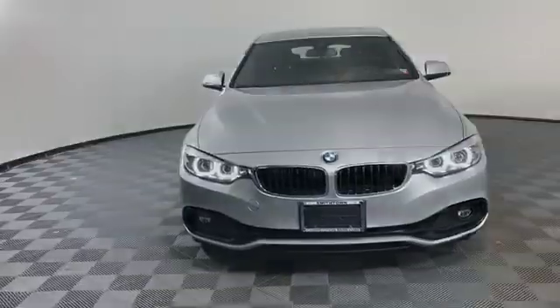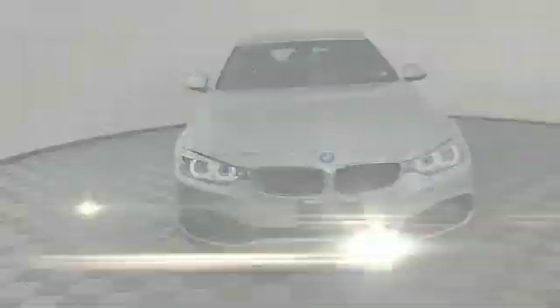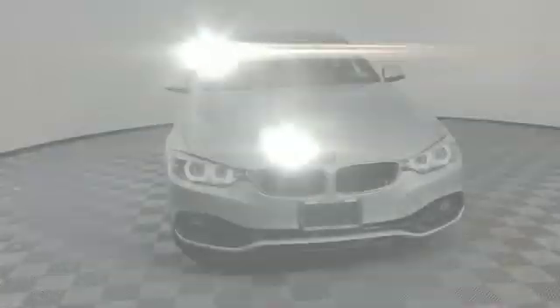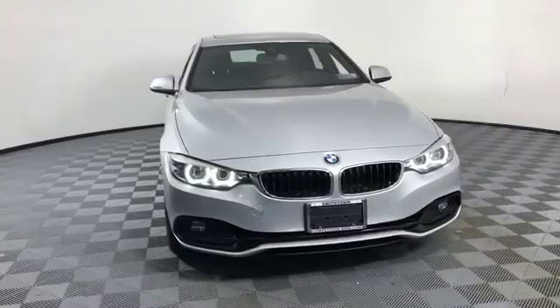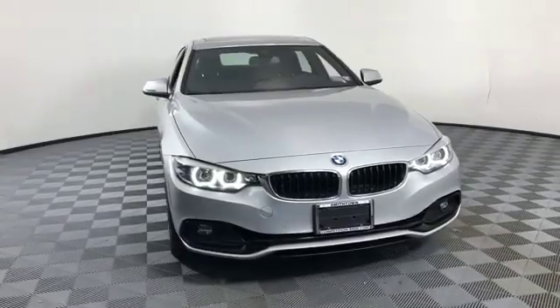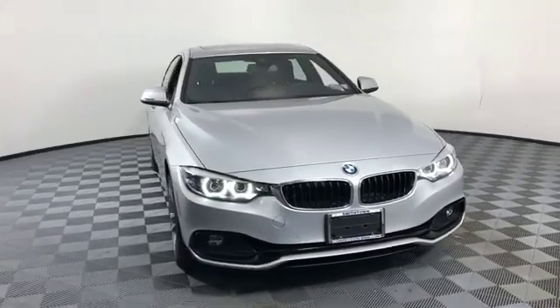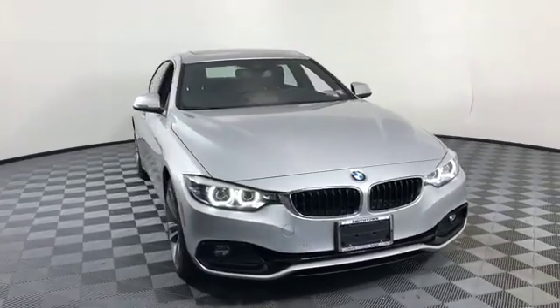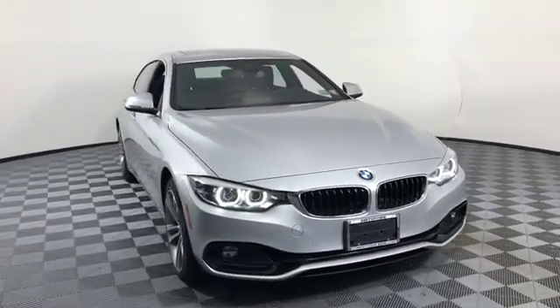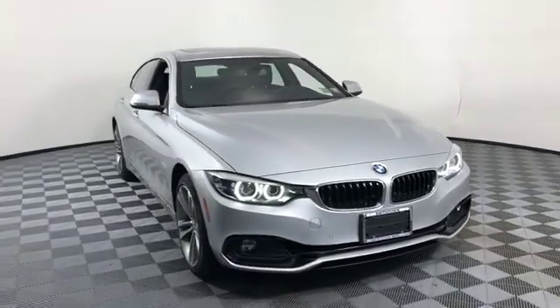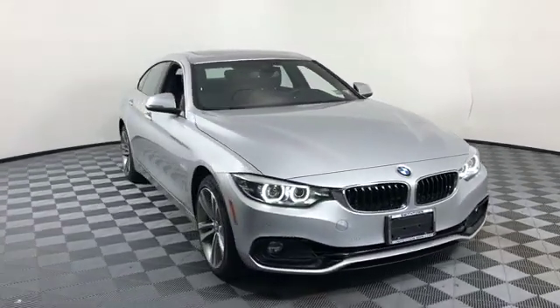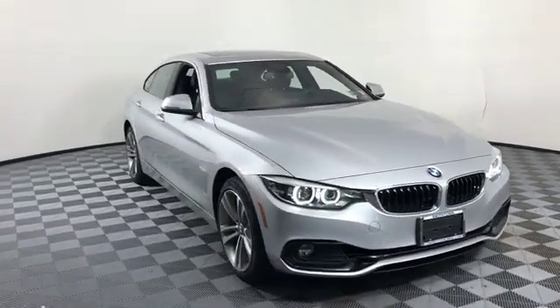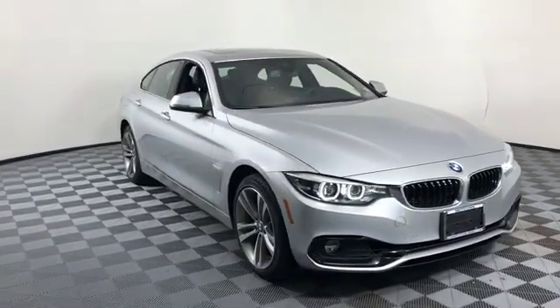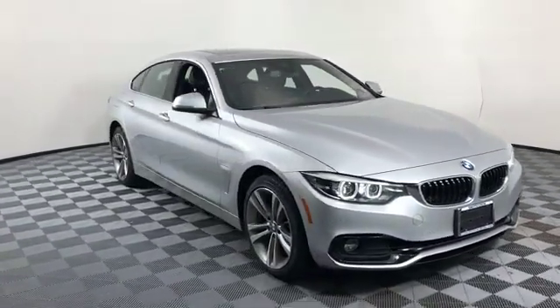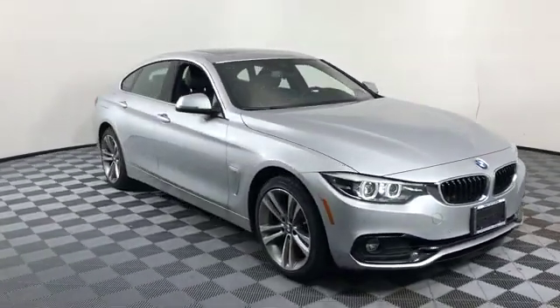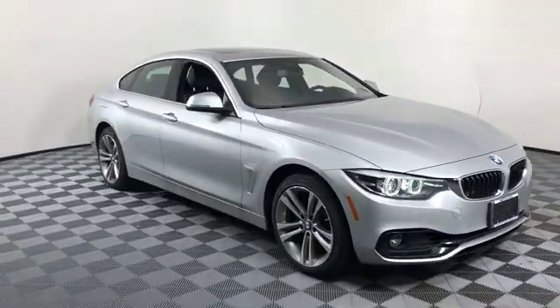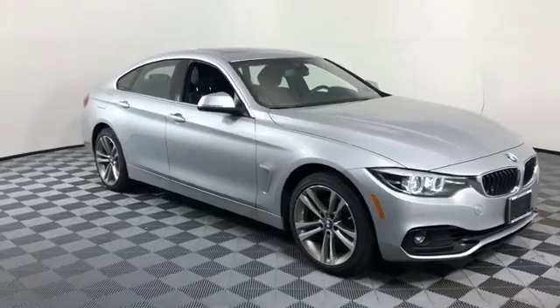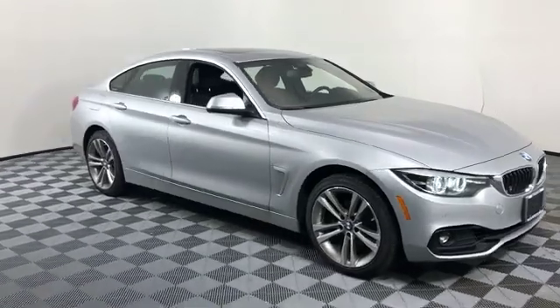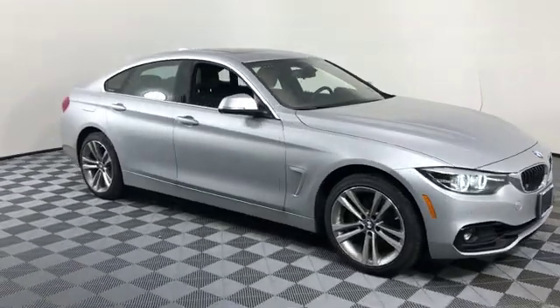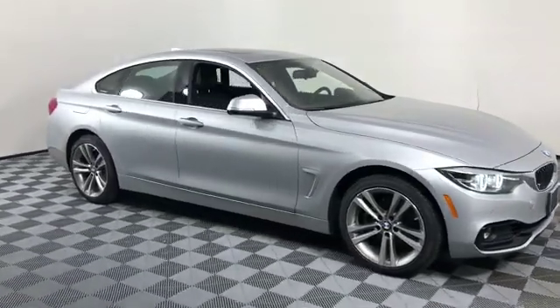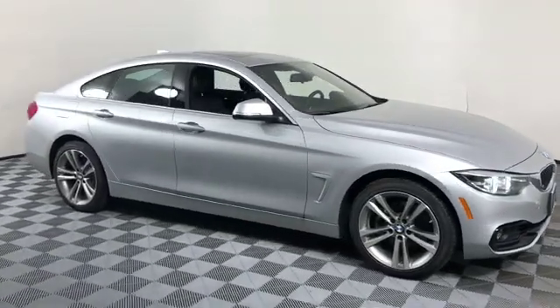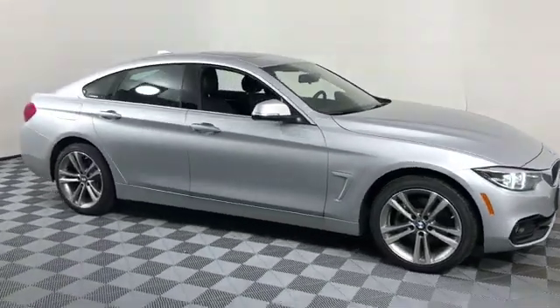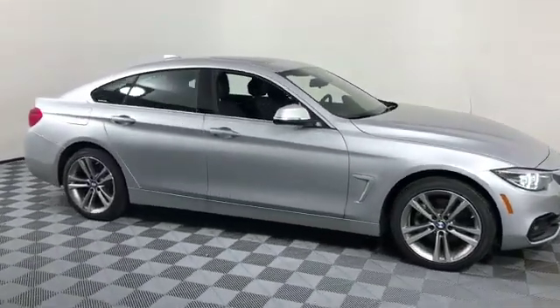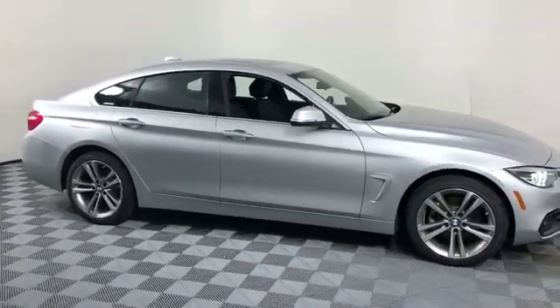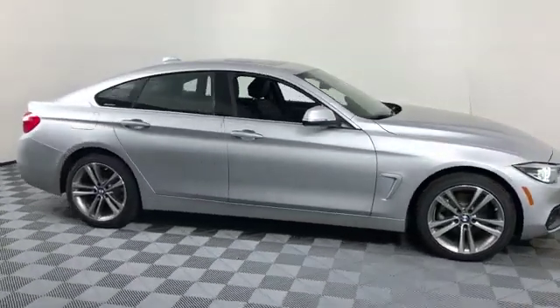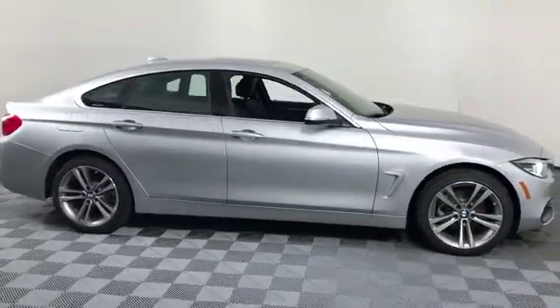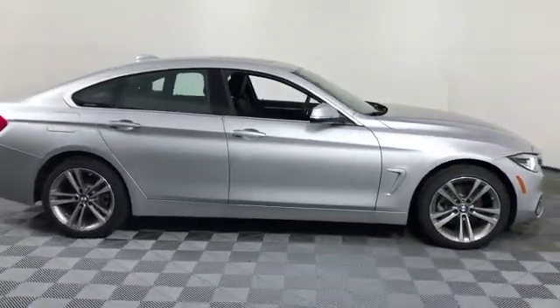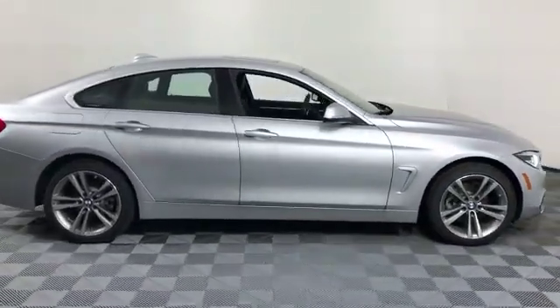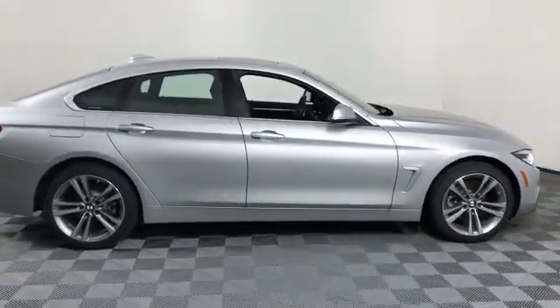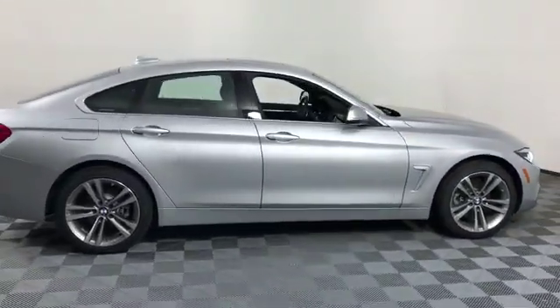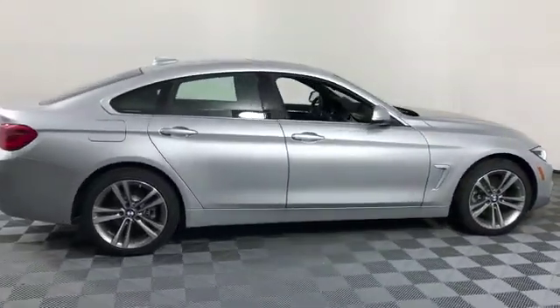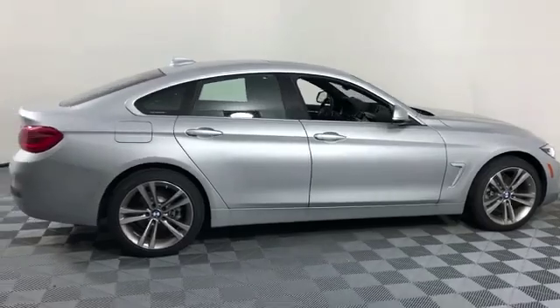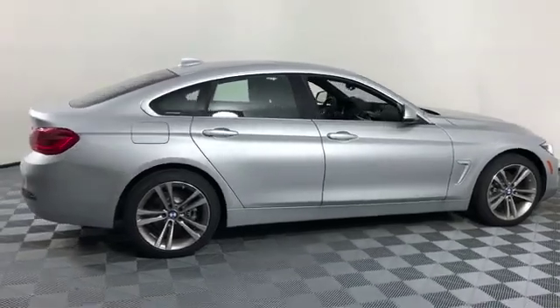2019 BMW 4 Series. With less than 3,000 miles on the odometer, this sedan combines safety and comfort with style and performance.